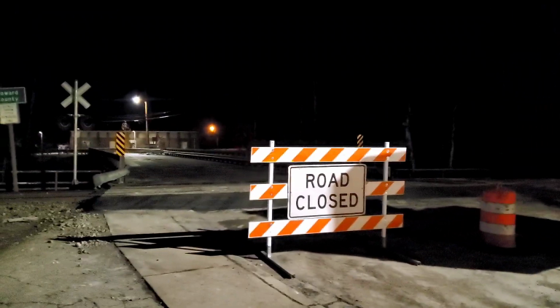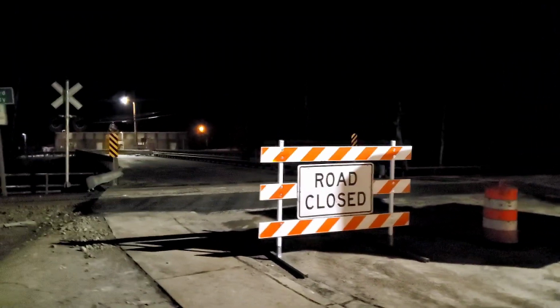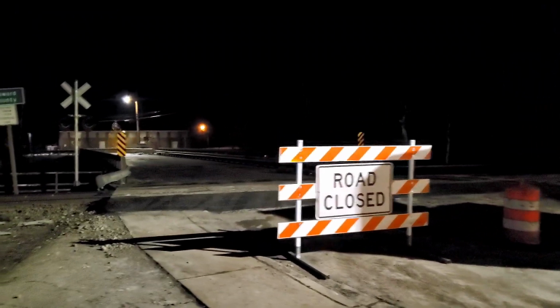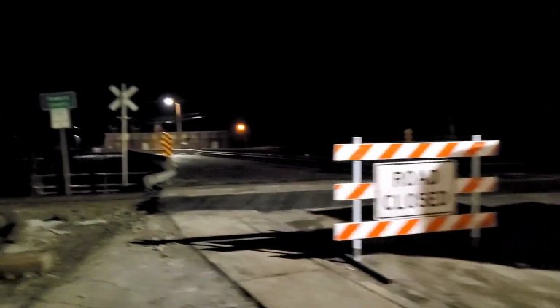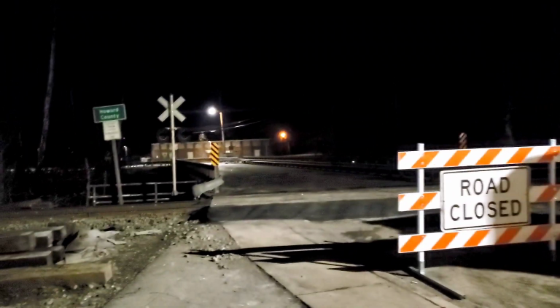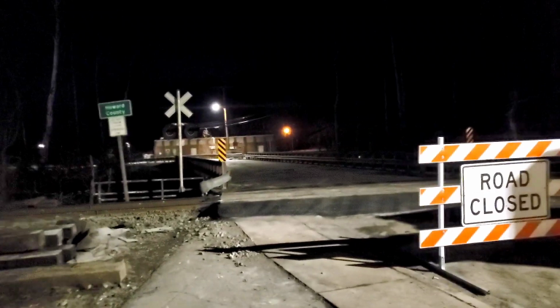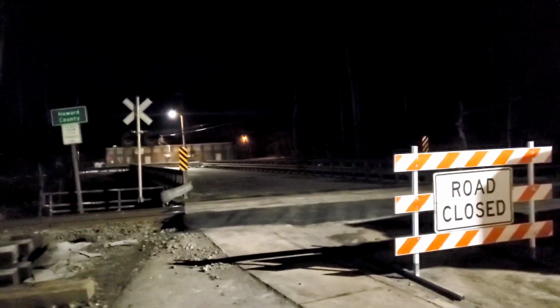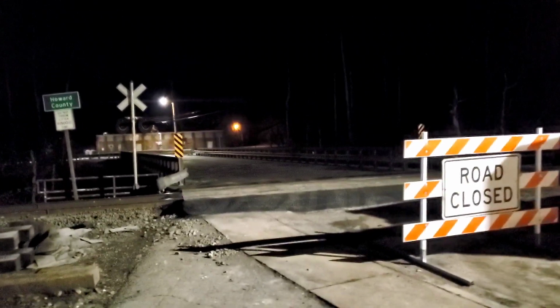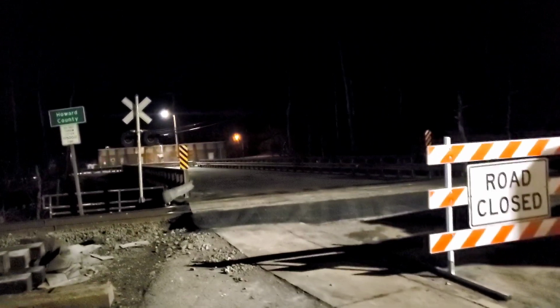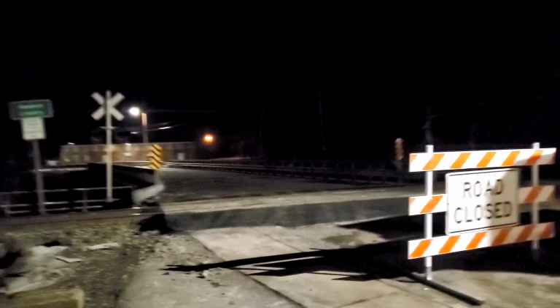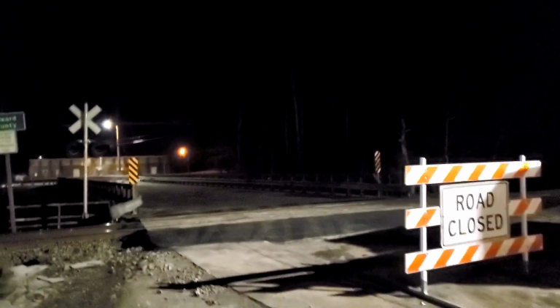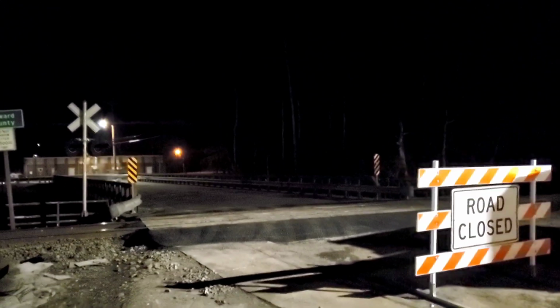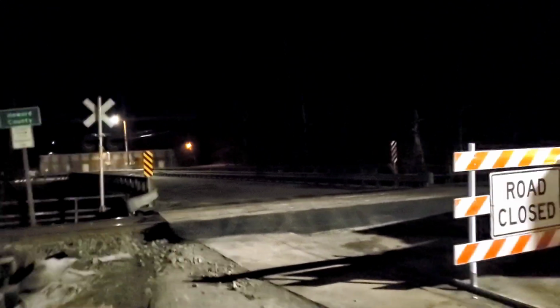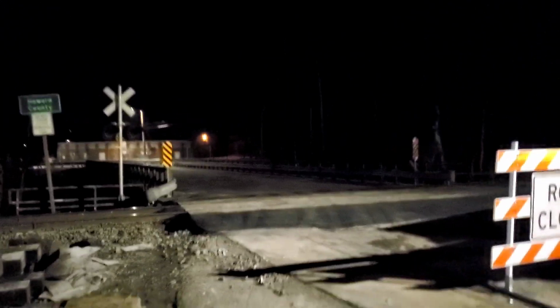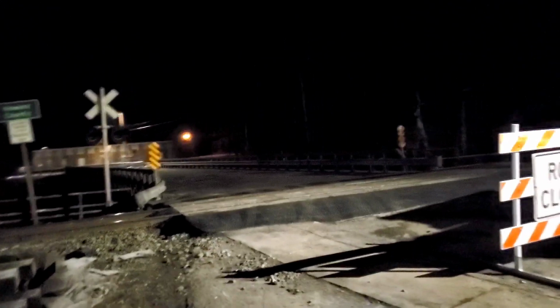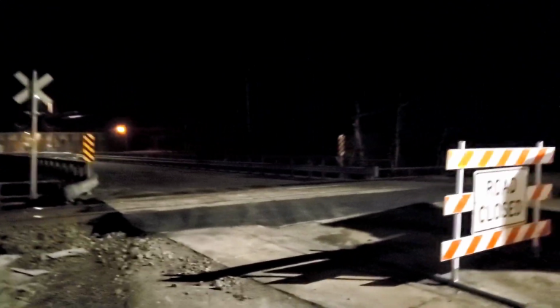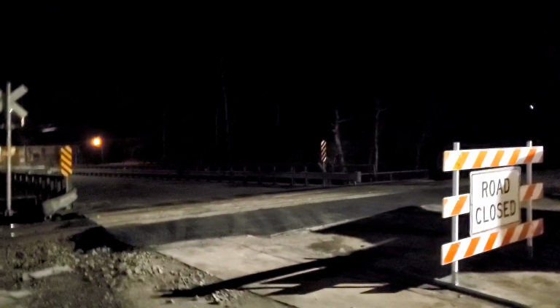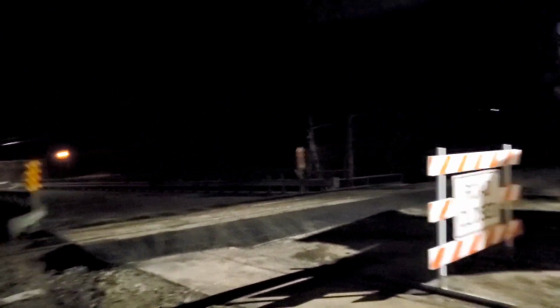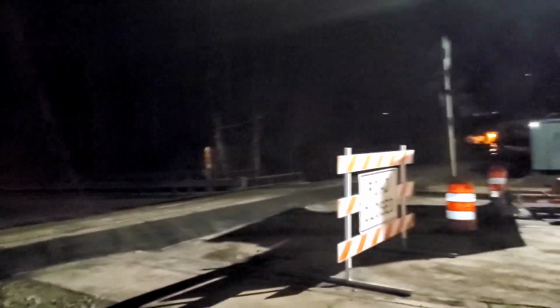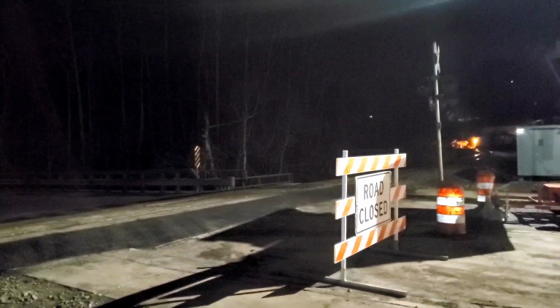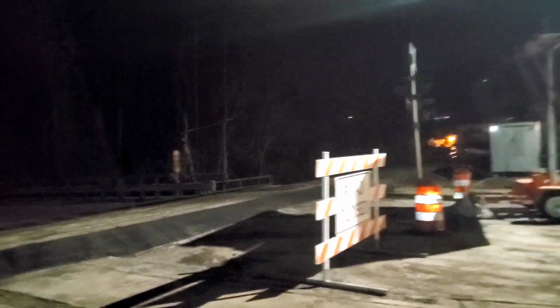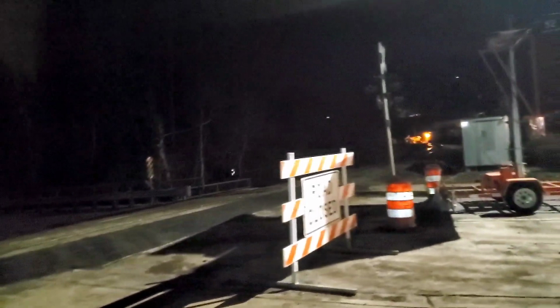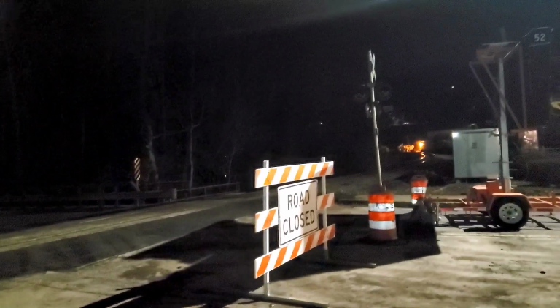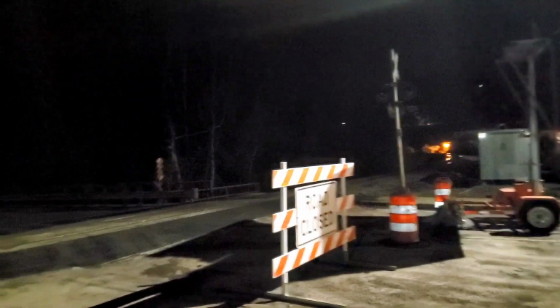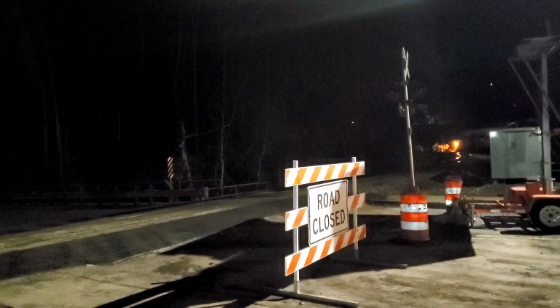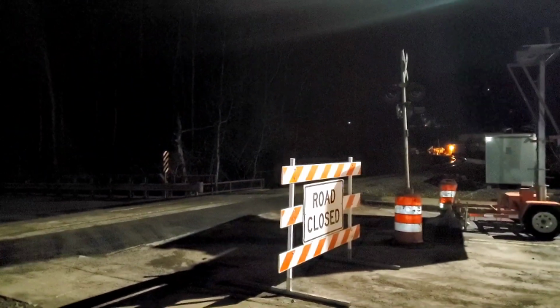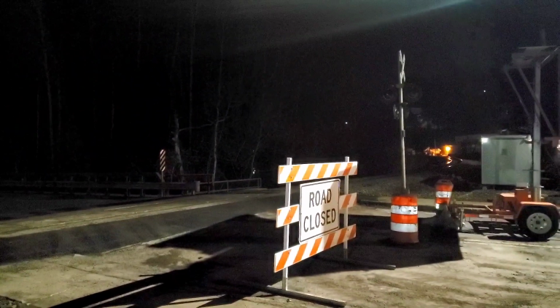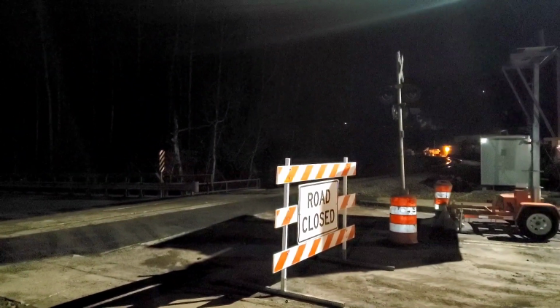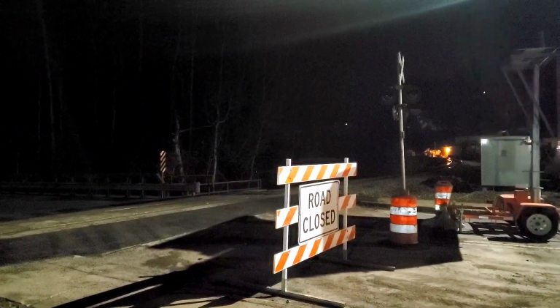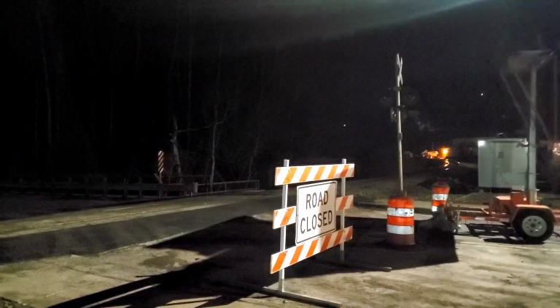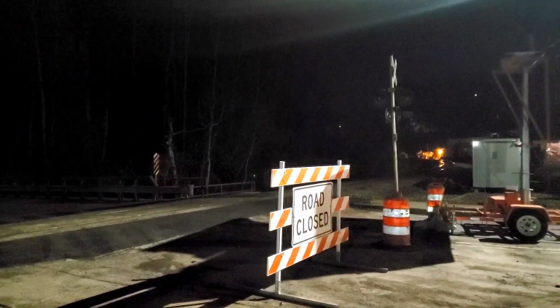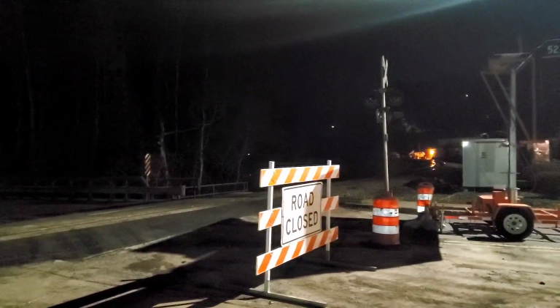We should have ourselves any moment a CSX I-138 intermodal coming right around the bend. I think I'm actually starting to see light down there — you can see it reflecting off the river.